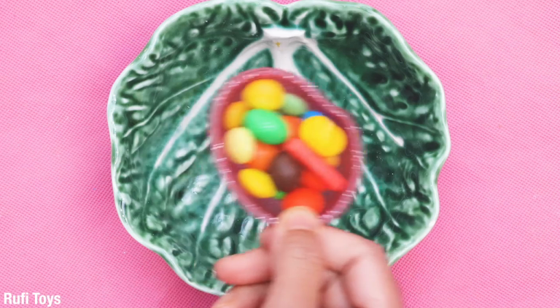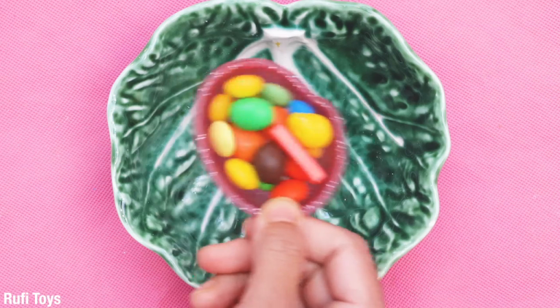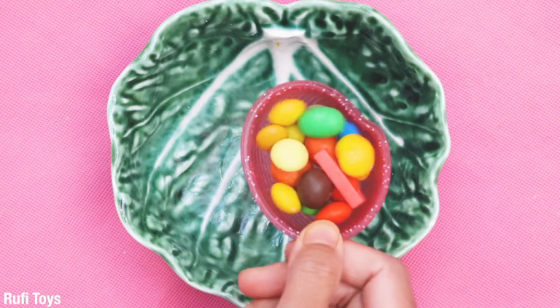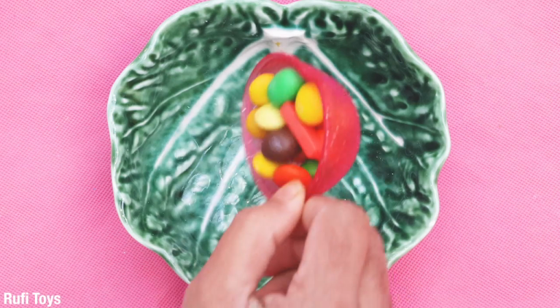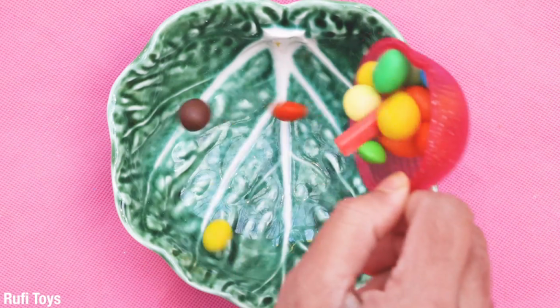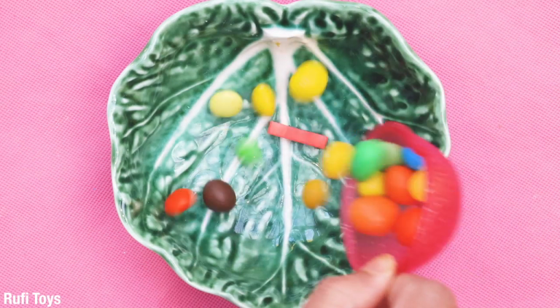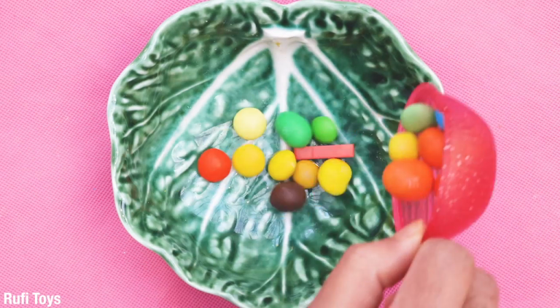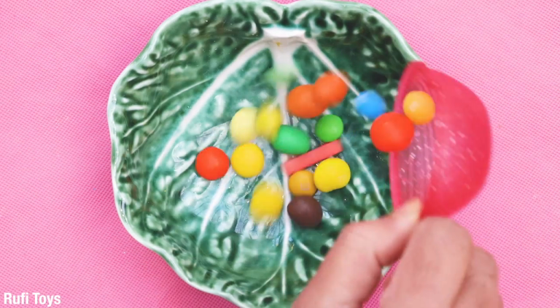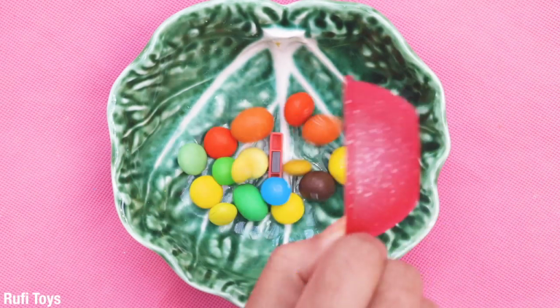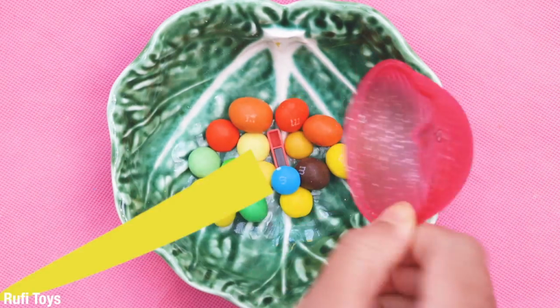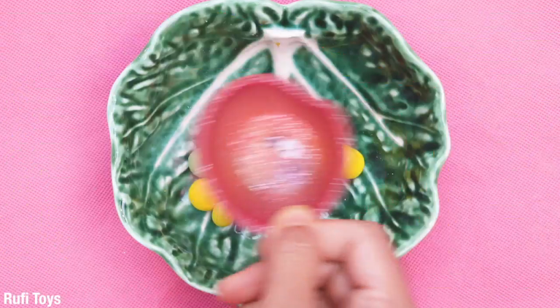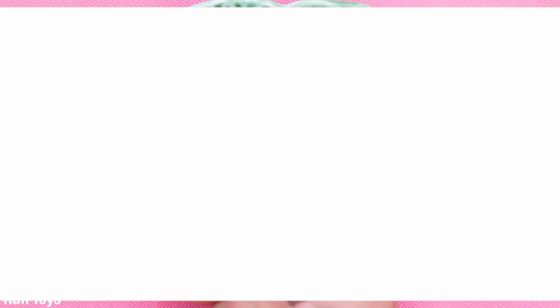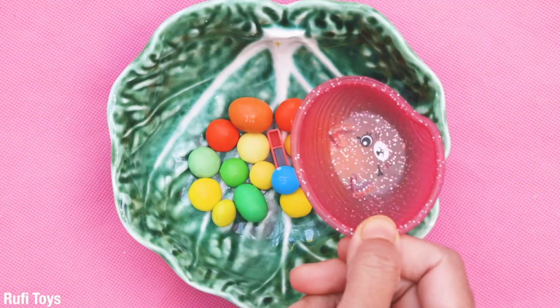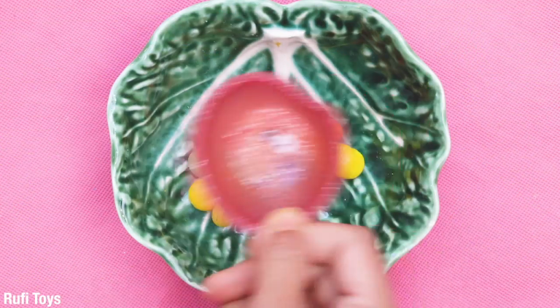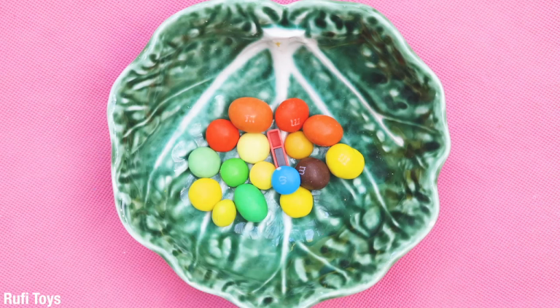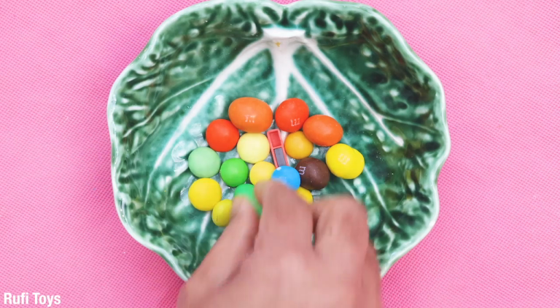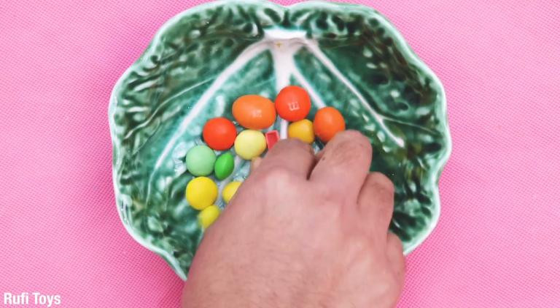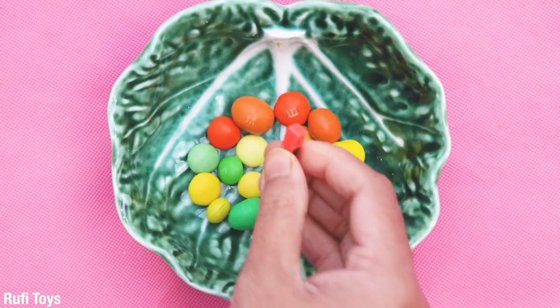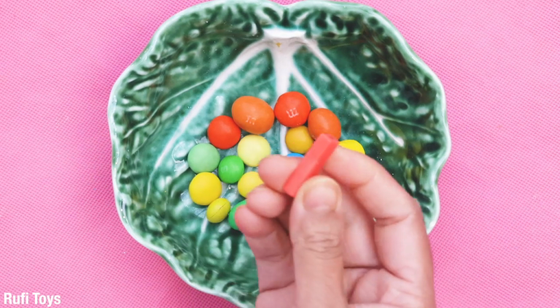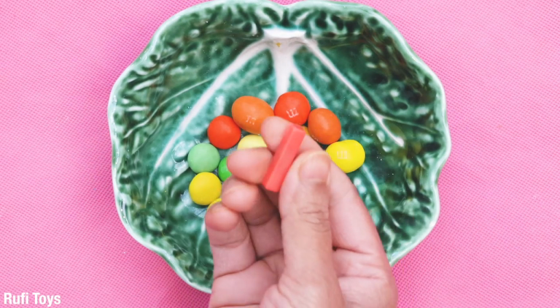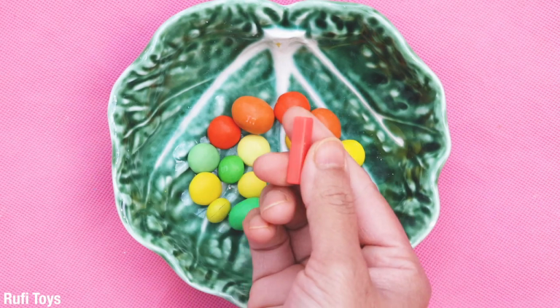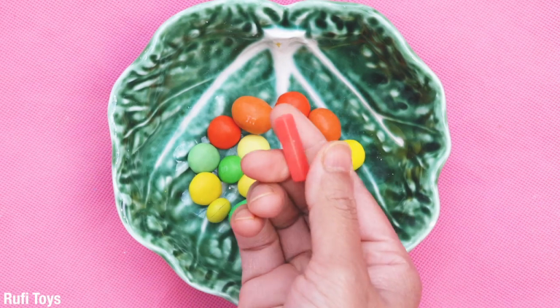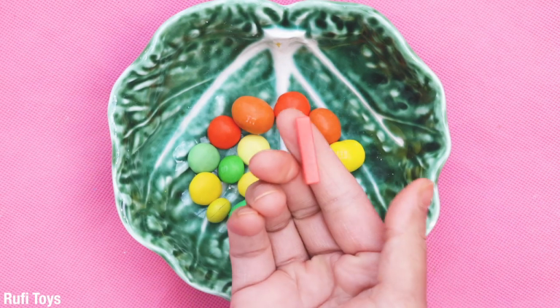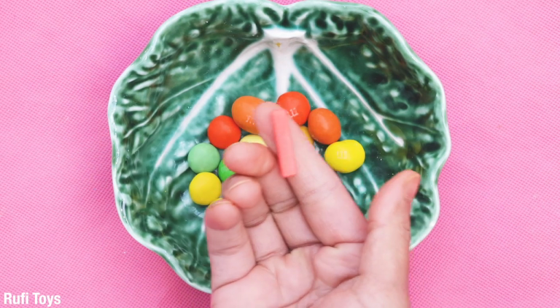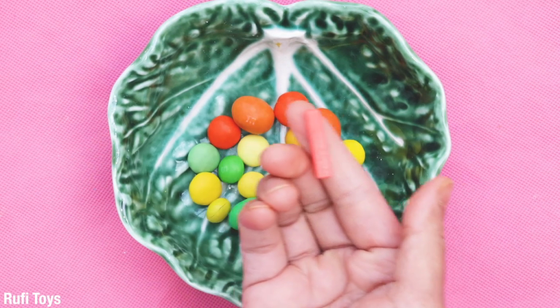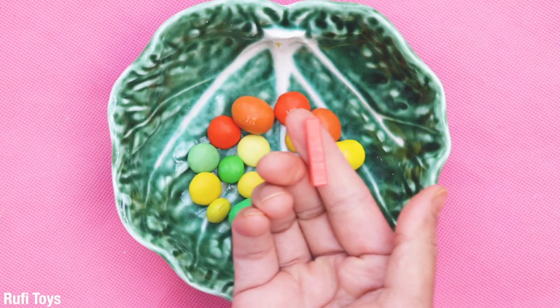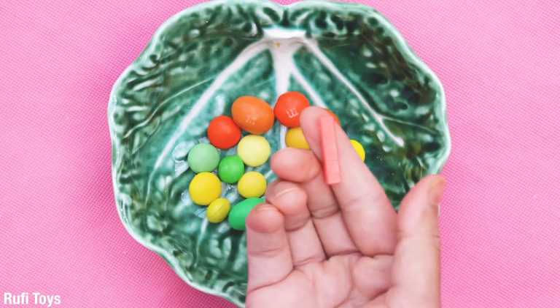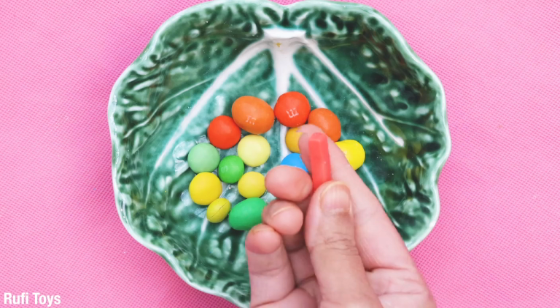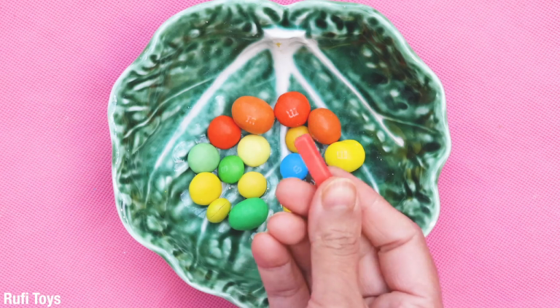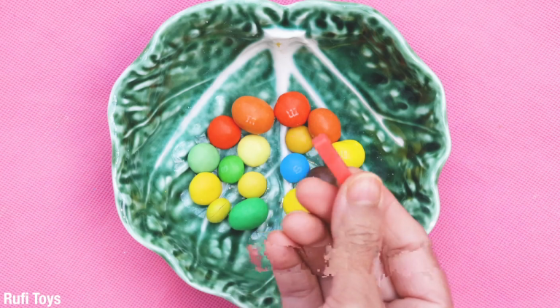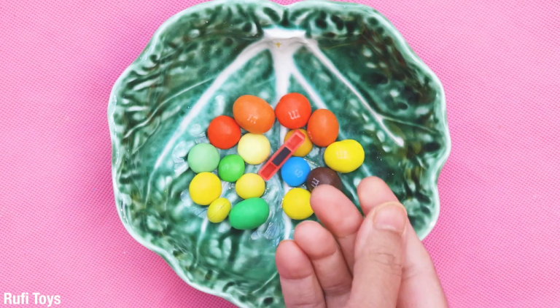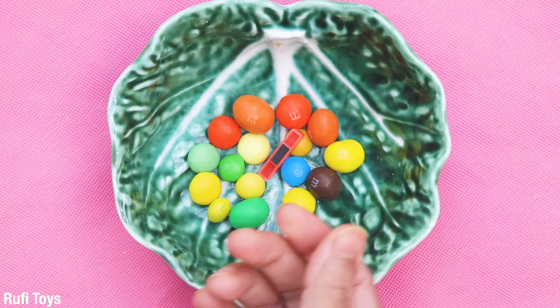Jolly Jolly is Papa, eating sugar-loom Papa, telling lies to Papa, open your mouth, ha ha ha.